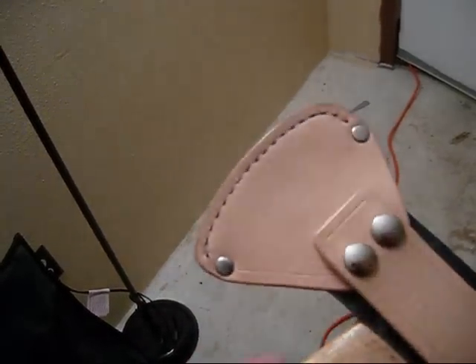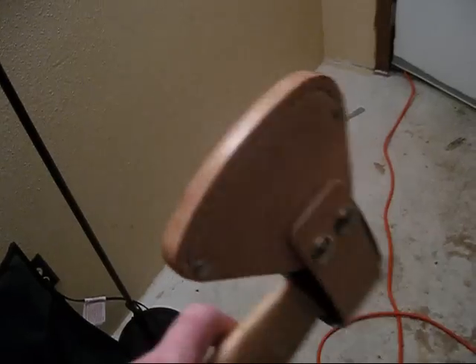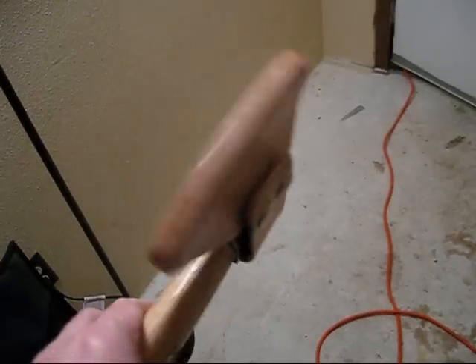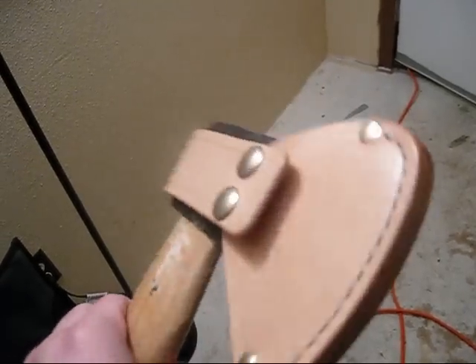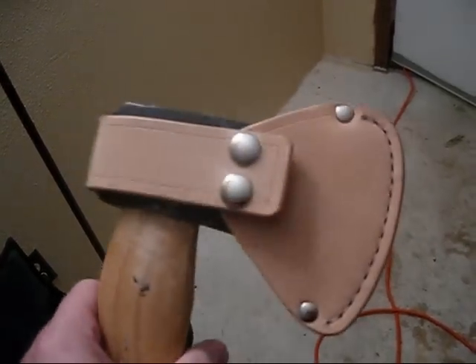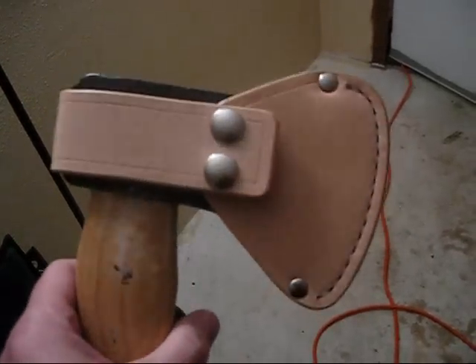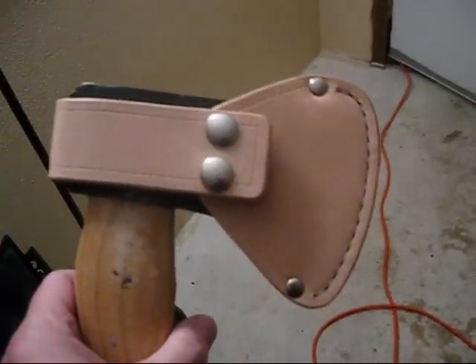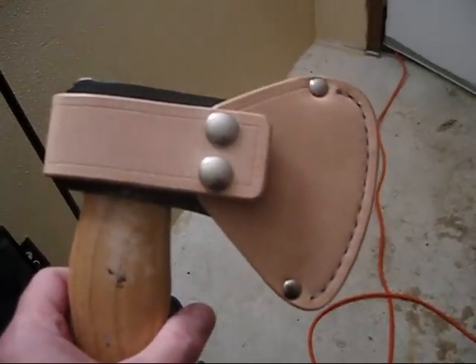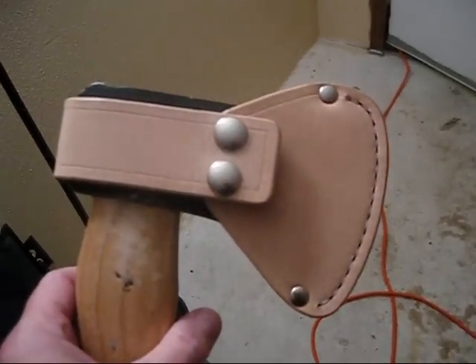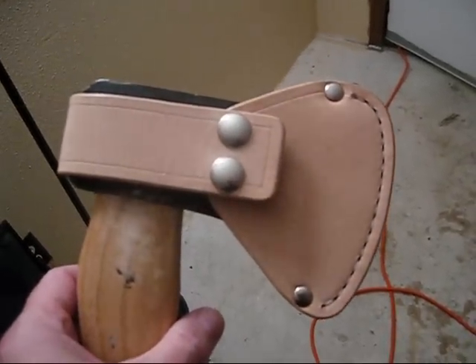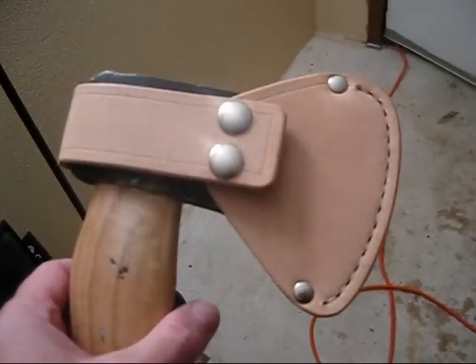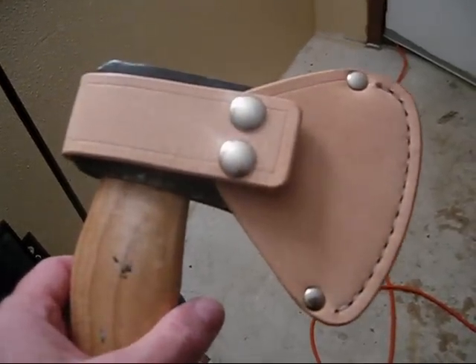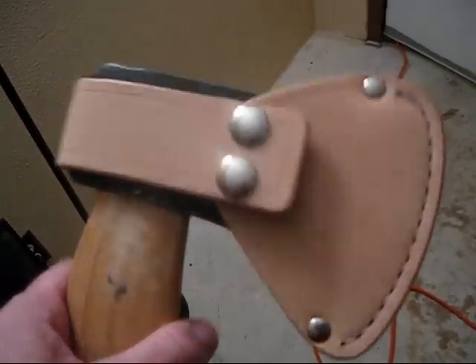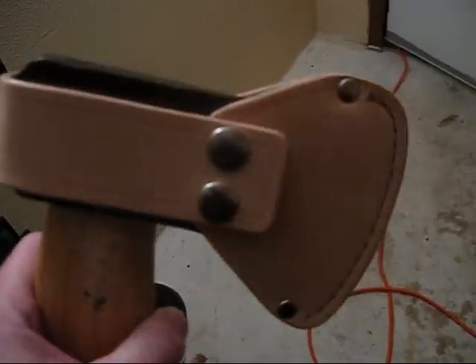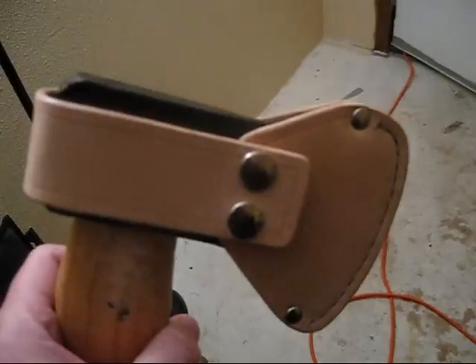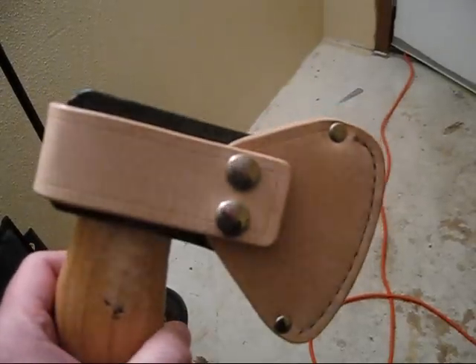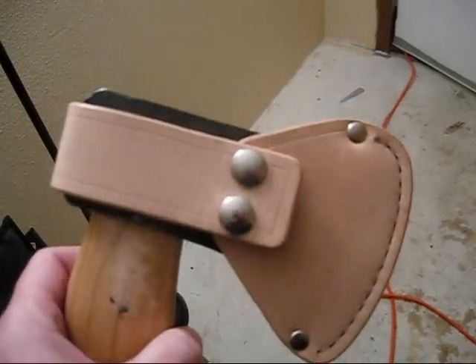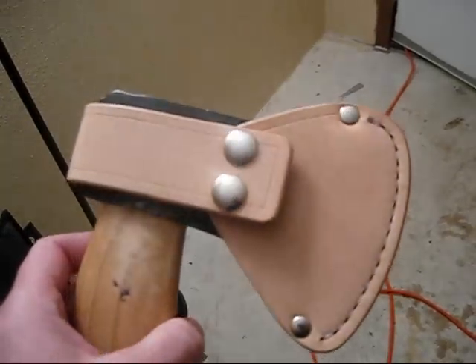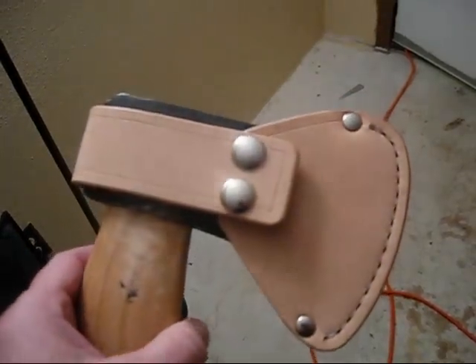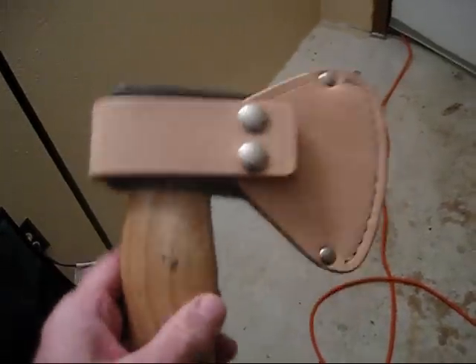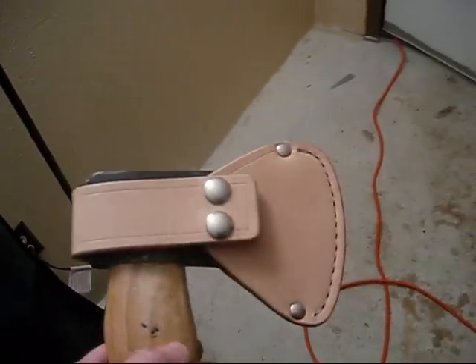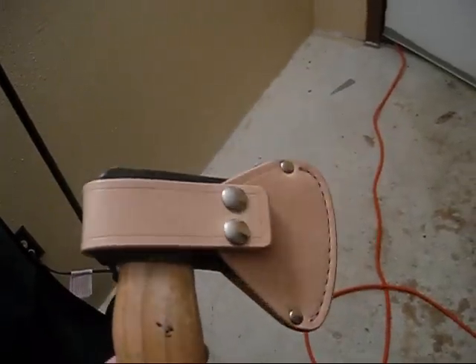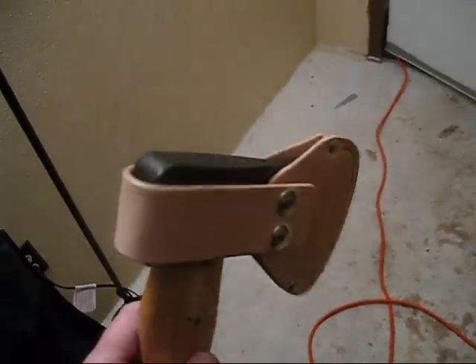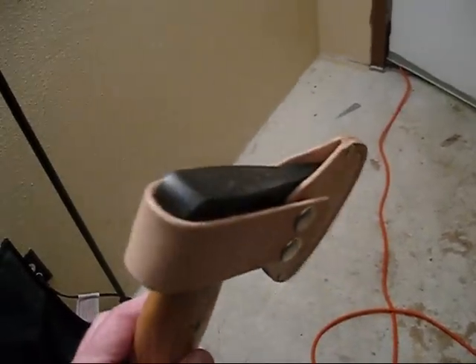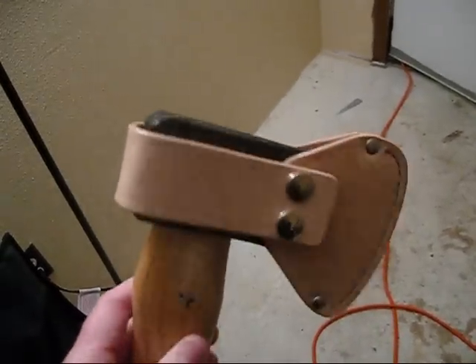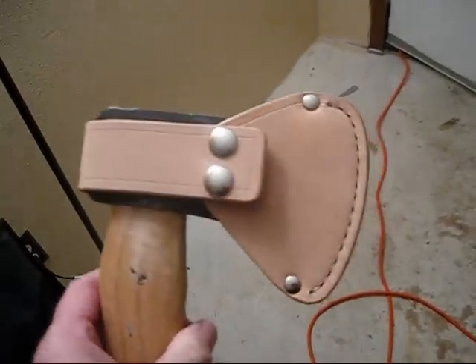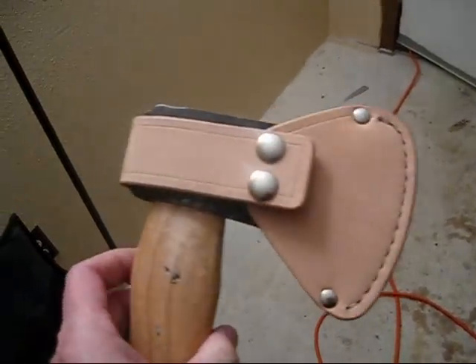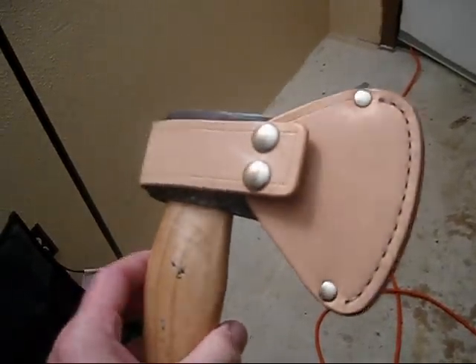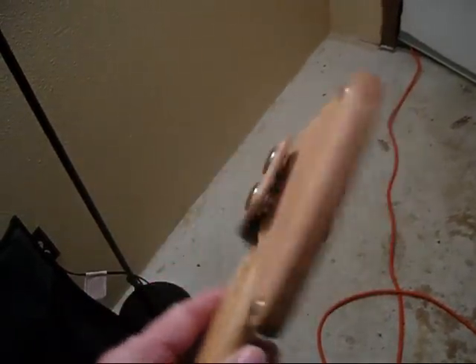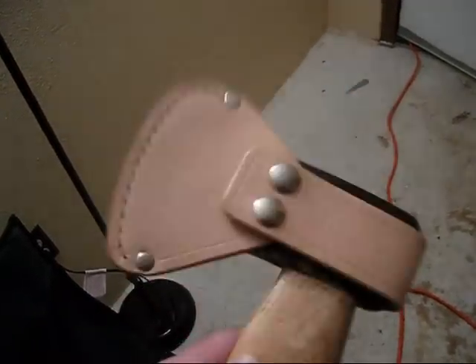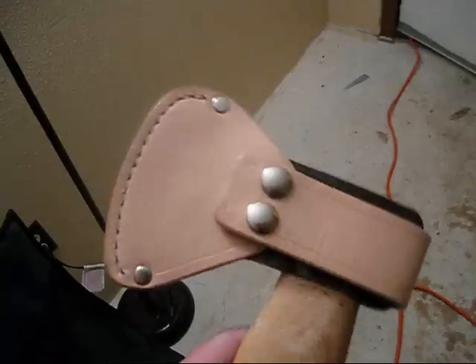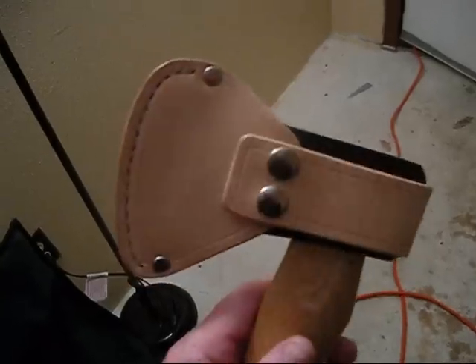I did the same thing I normally do — same glue, same stitching. But I just wanted to keep the raw look, the old school look, and see how it tans after a while.